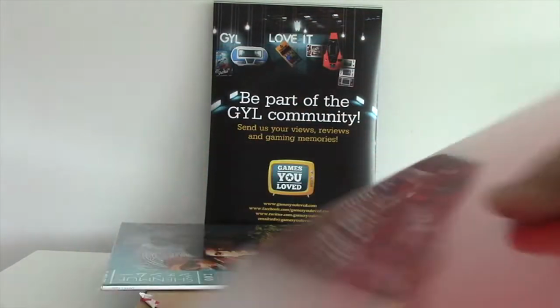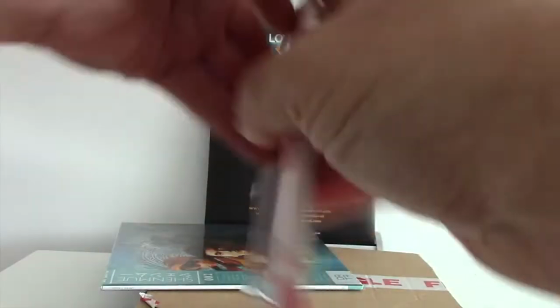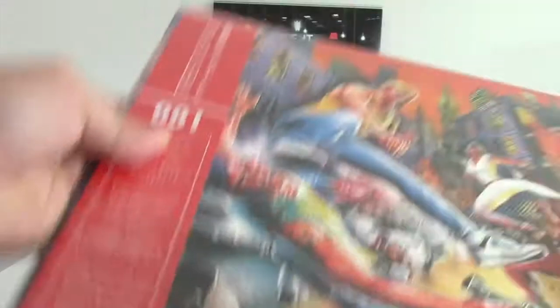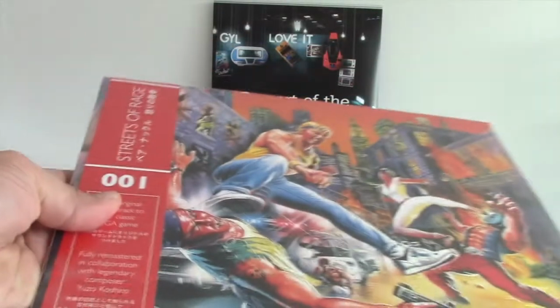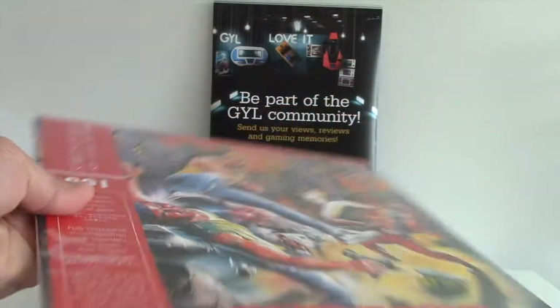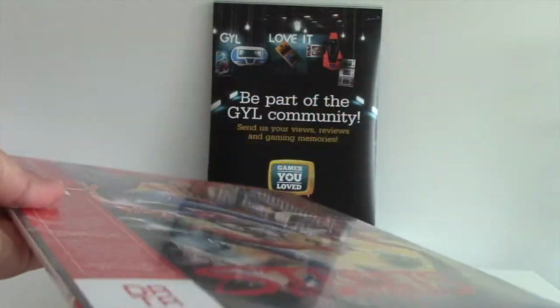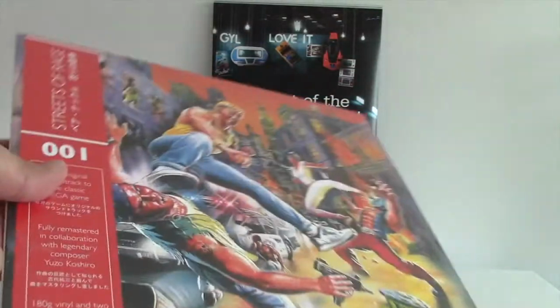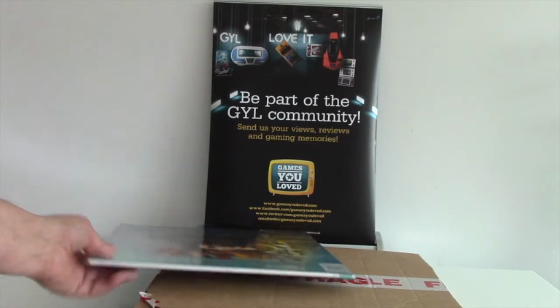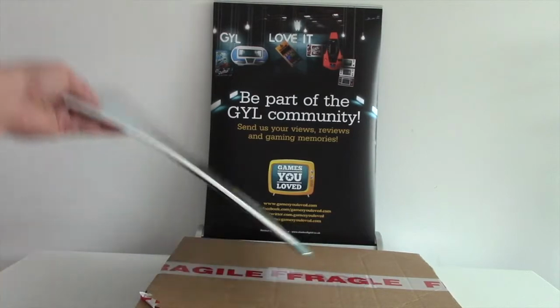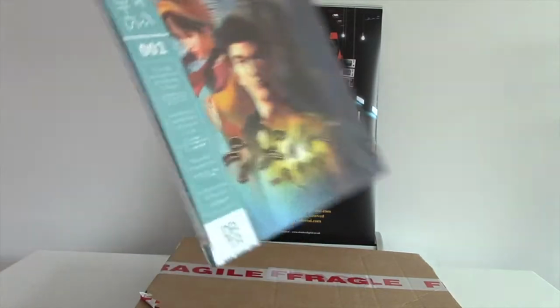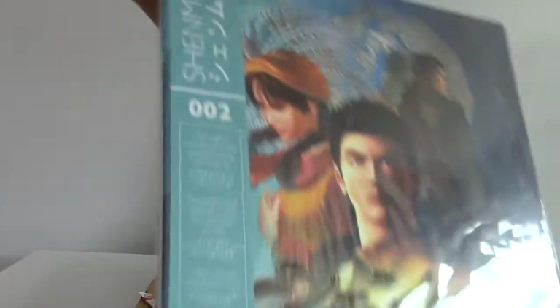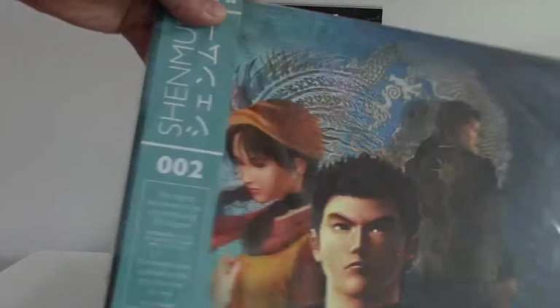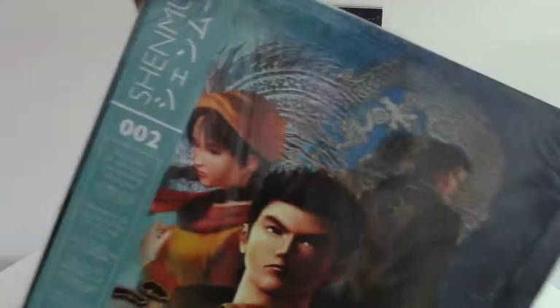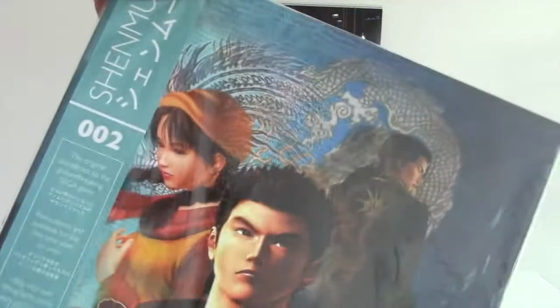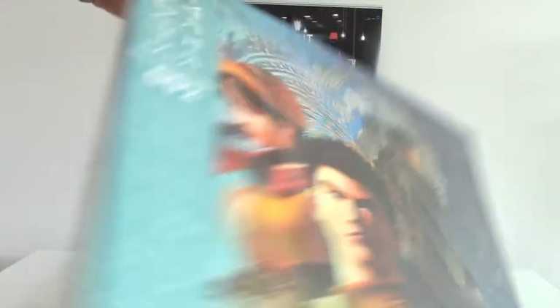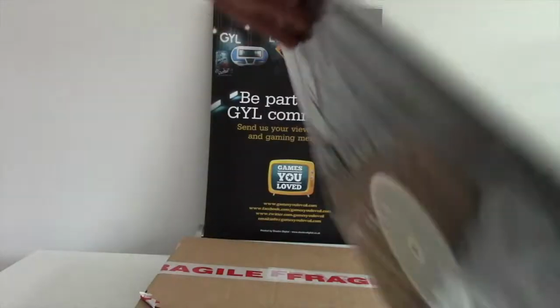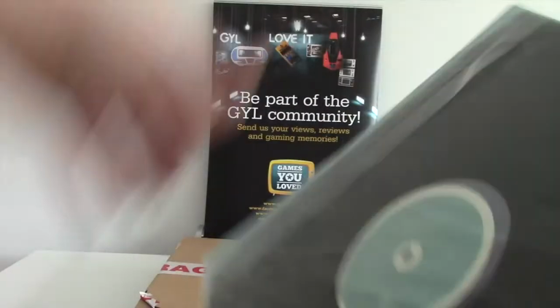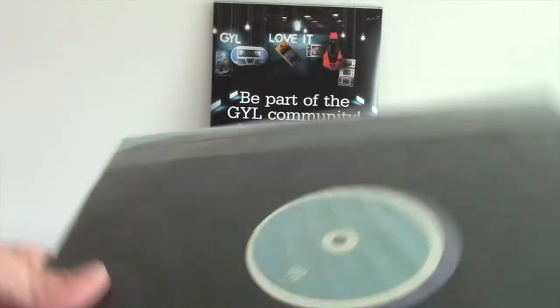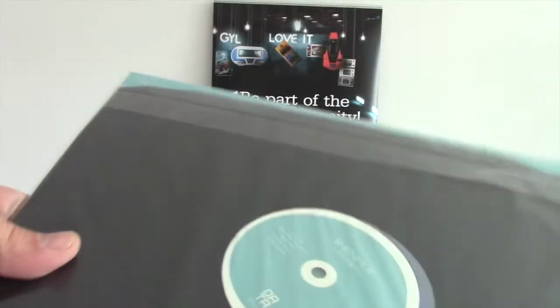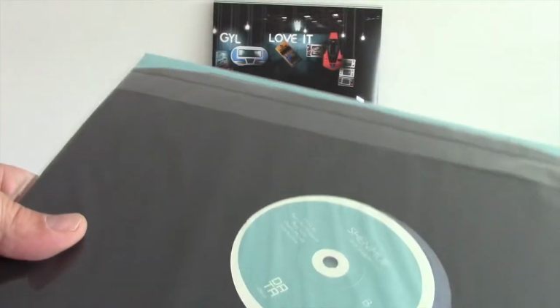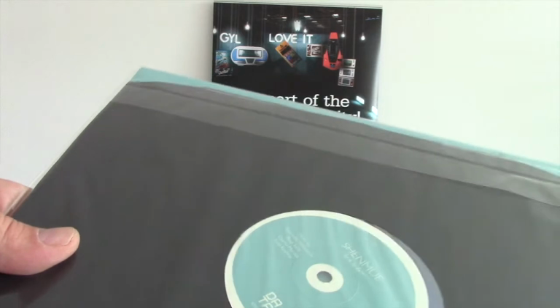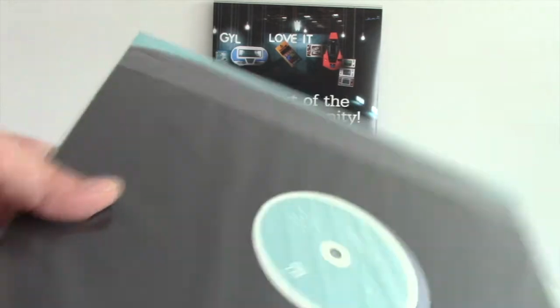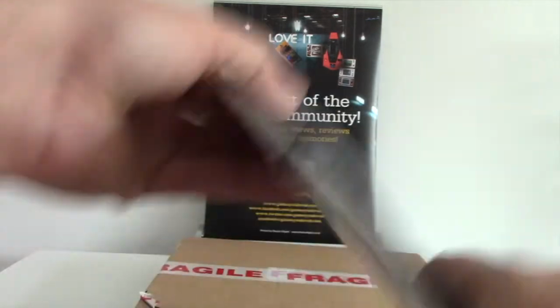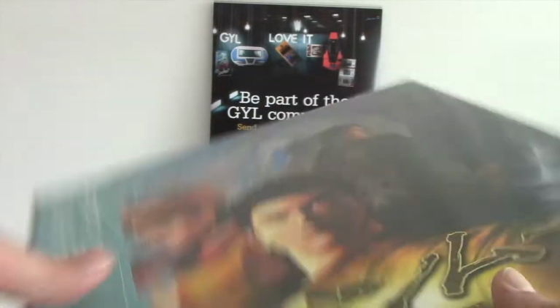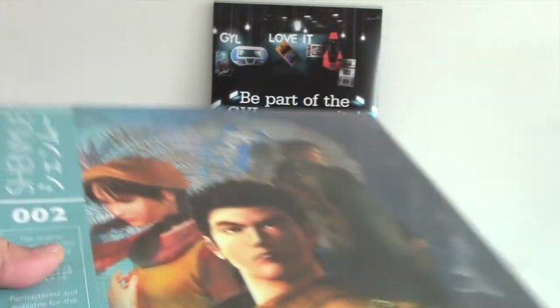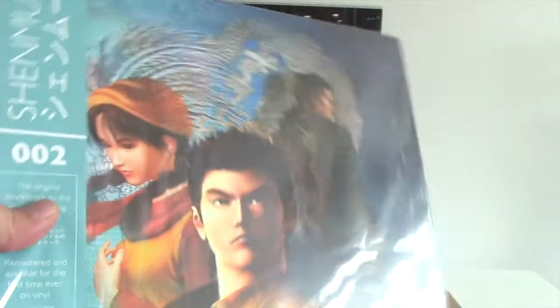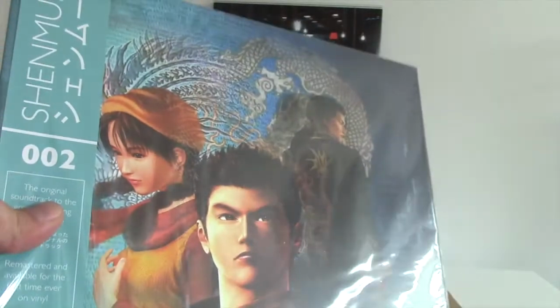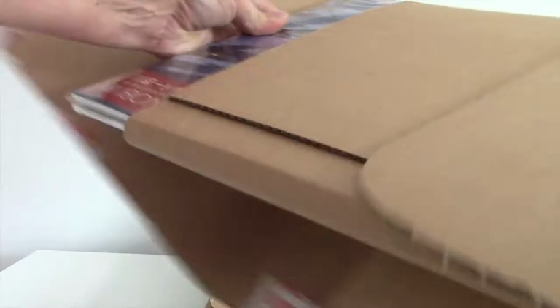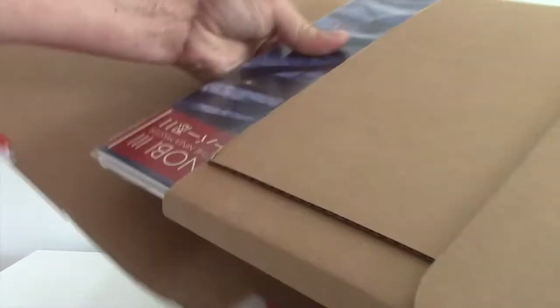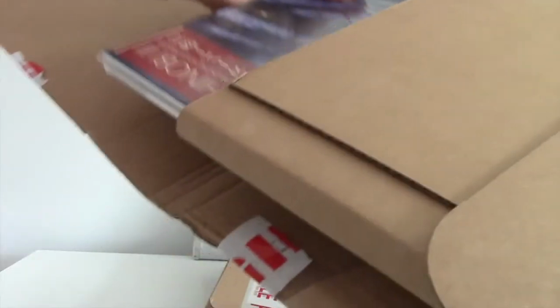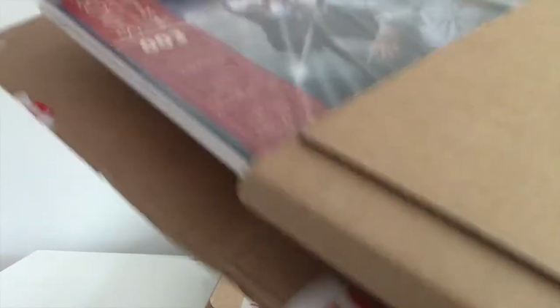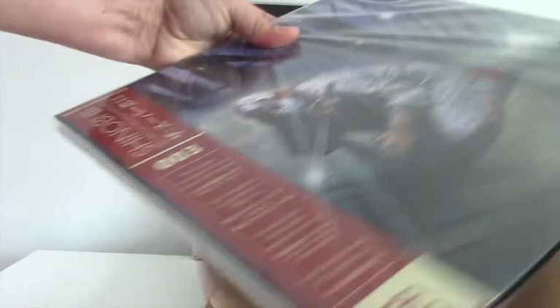The sound of that first Streets of Rage game is amazing. And here we go with Shenmue — an amazing Yu Suzuki classic. There are some amazing artists behind the music there.